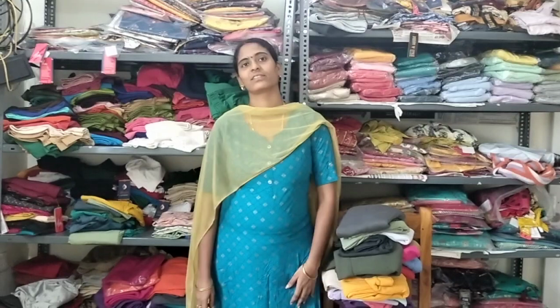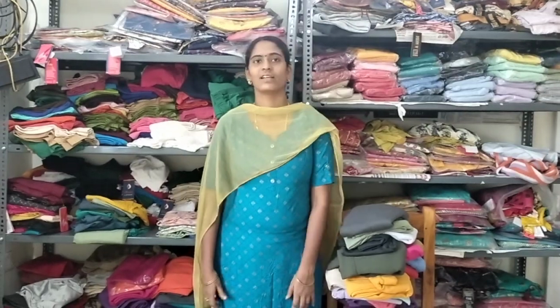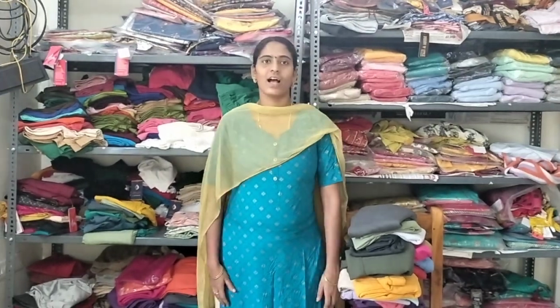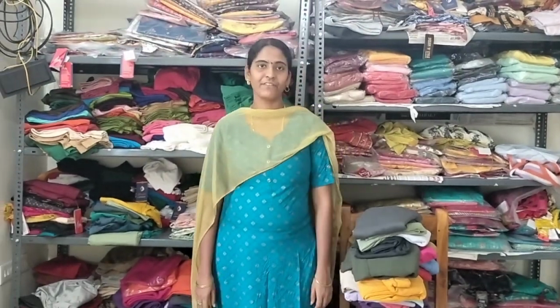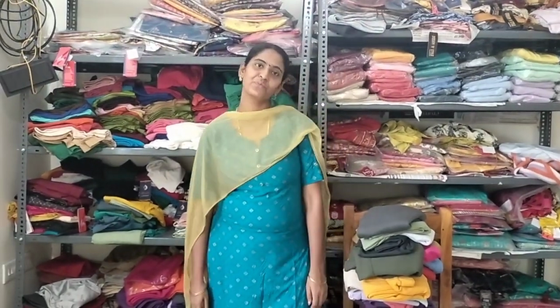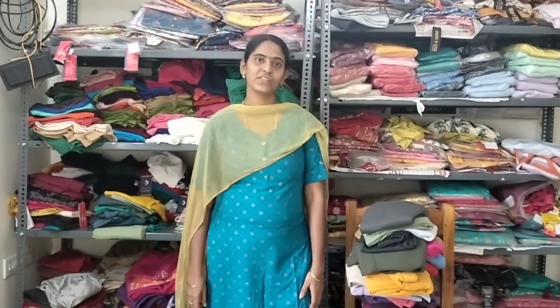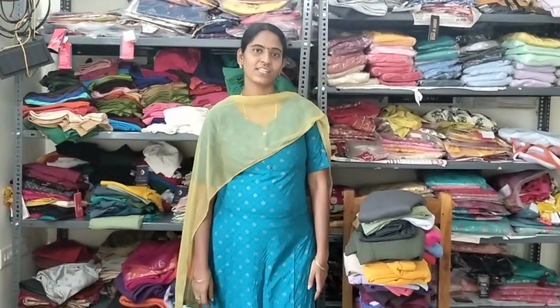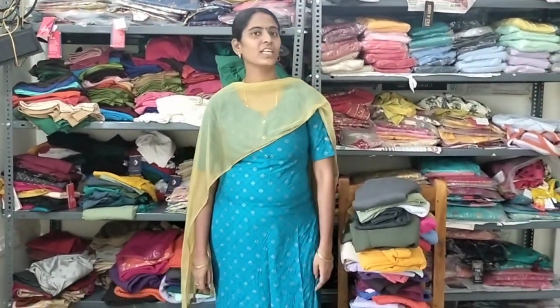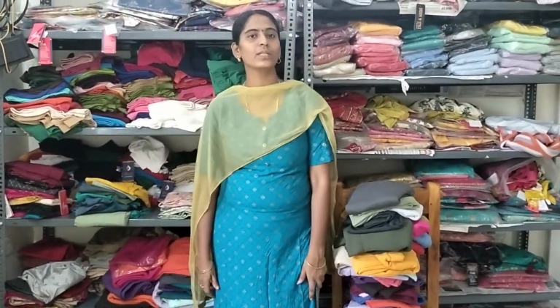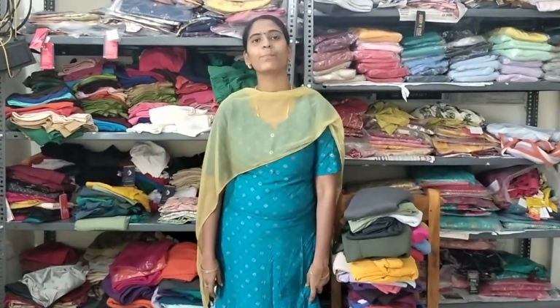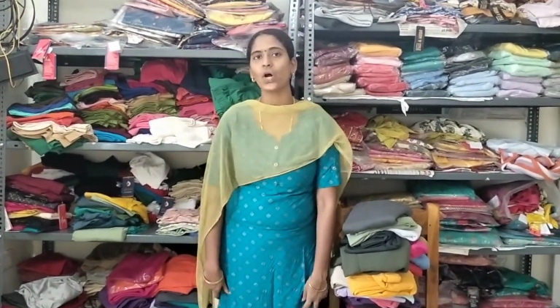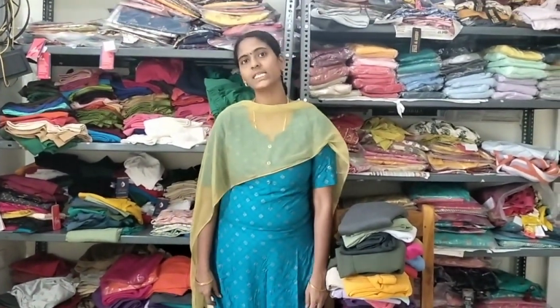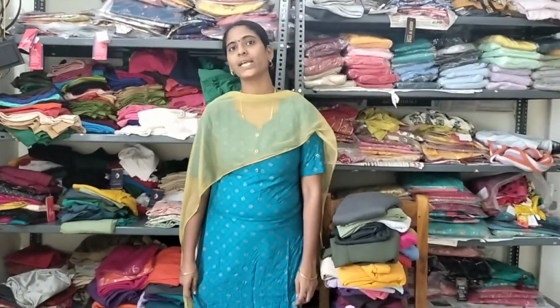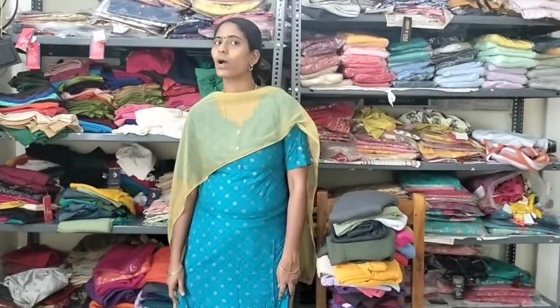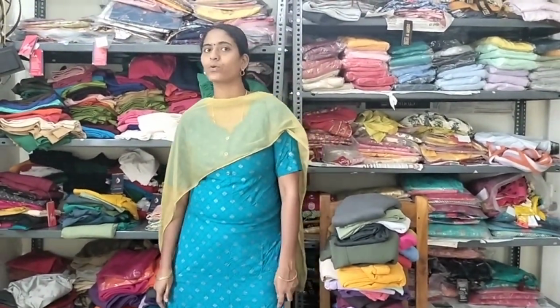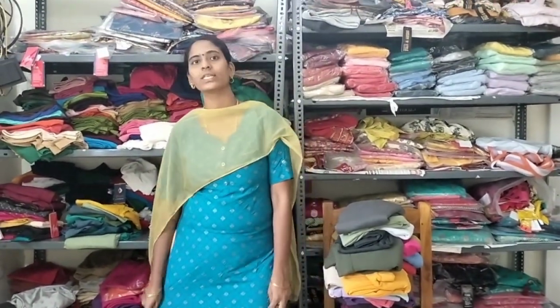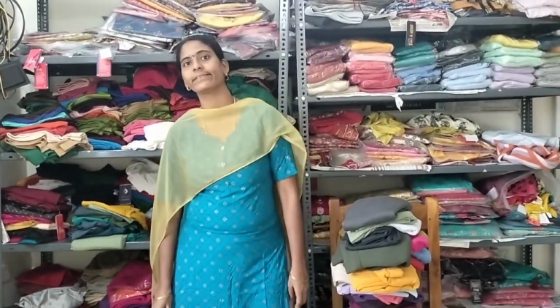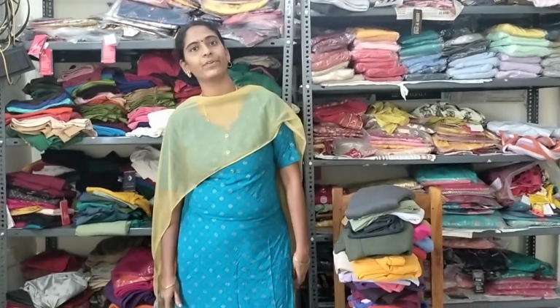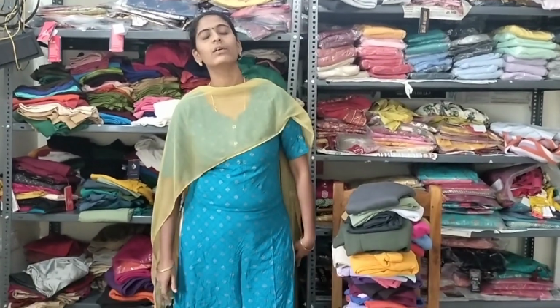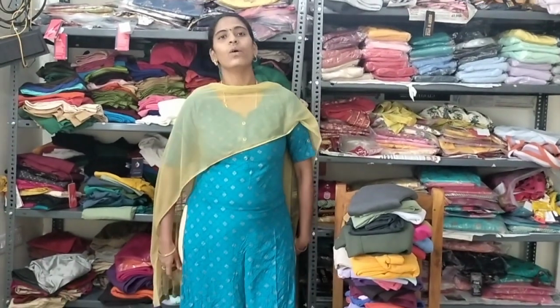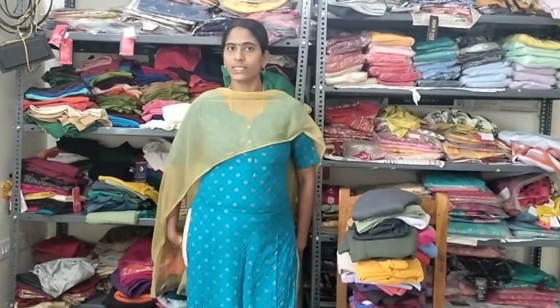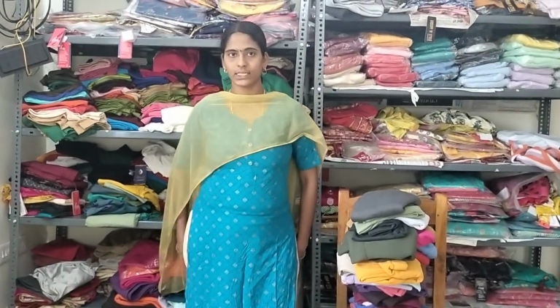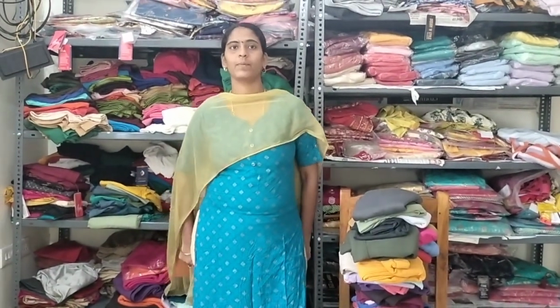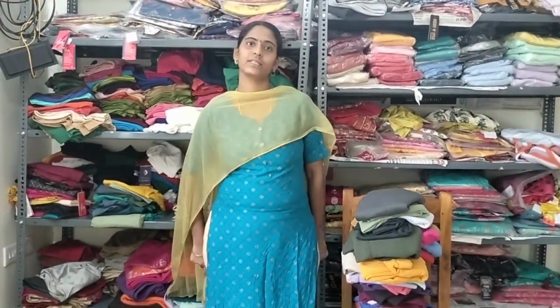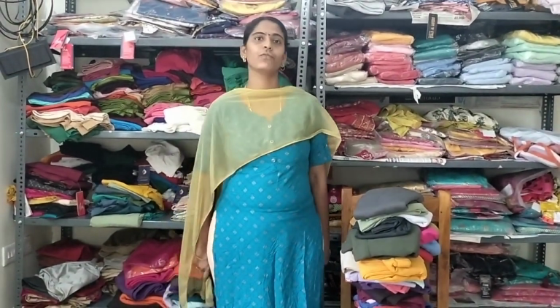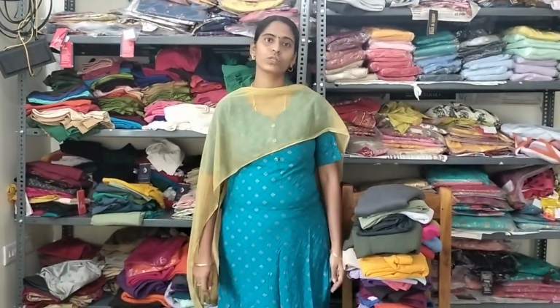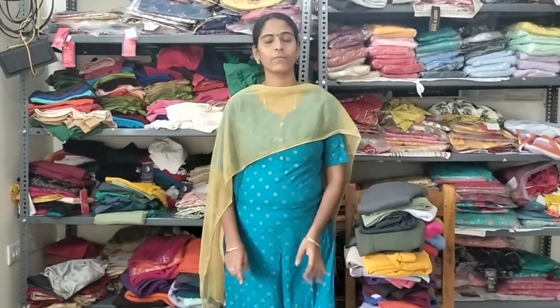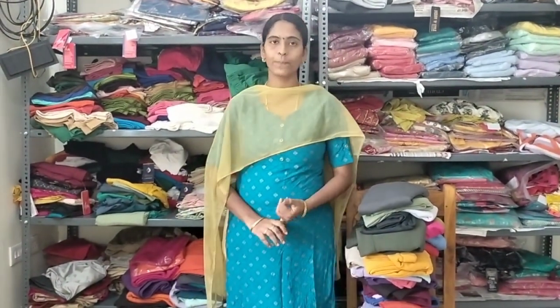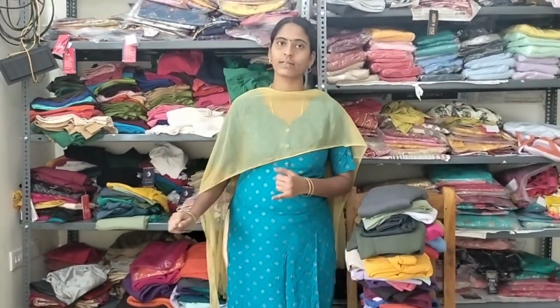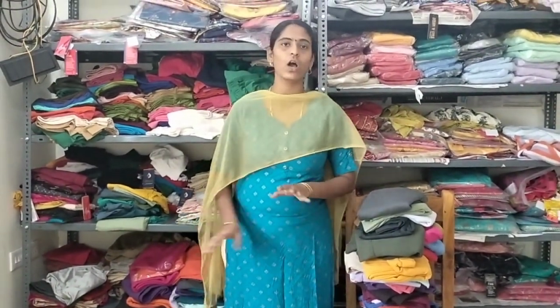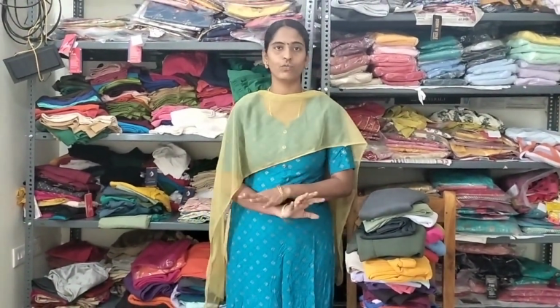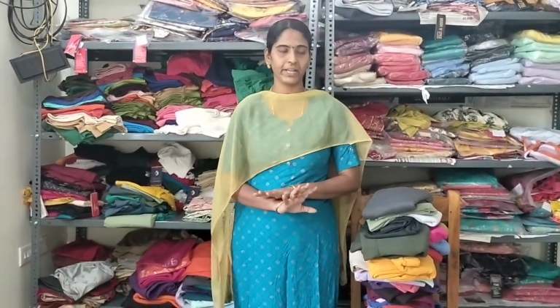Hi! Welcome to Cubbies Fashion. In this one, we will see cotton jeggings. Jeggings are 160 per piece, four pieces, all over India.